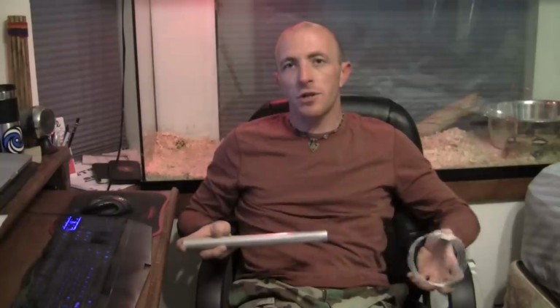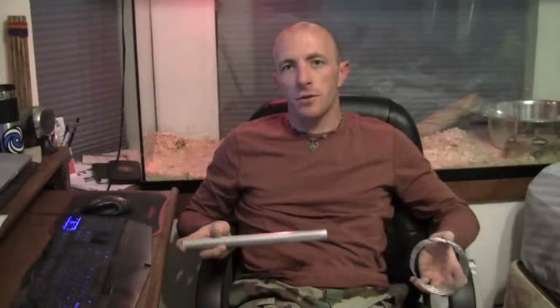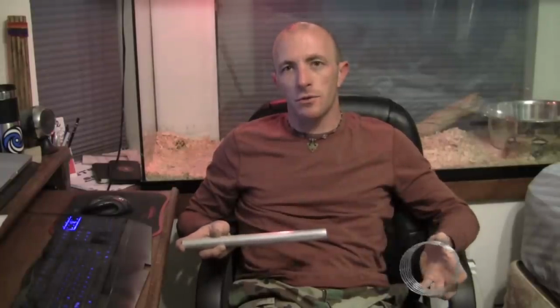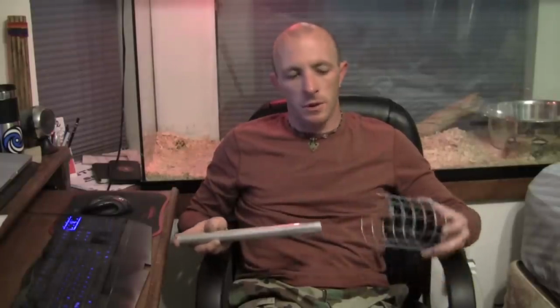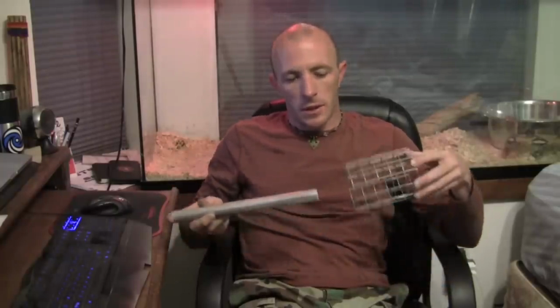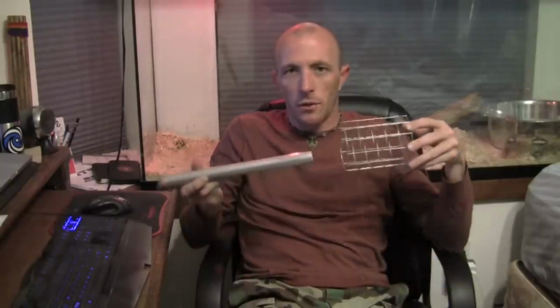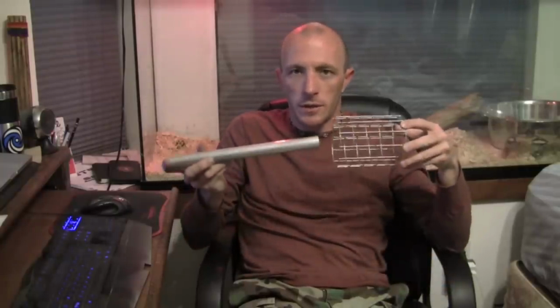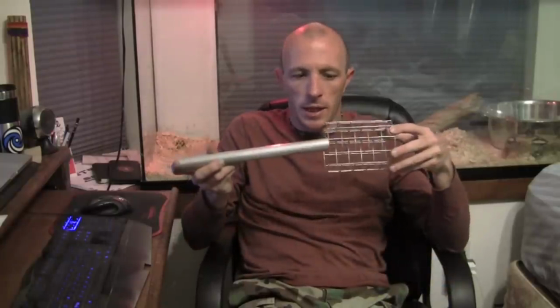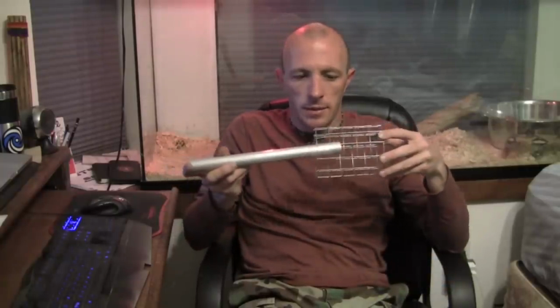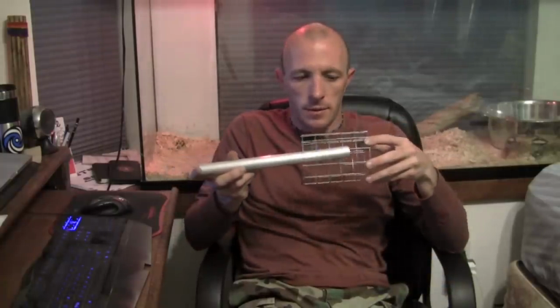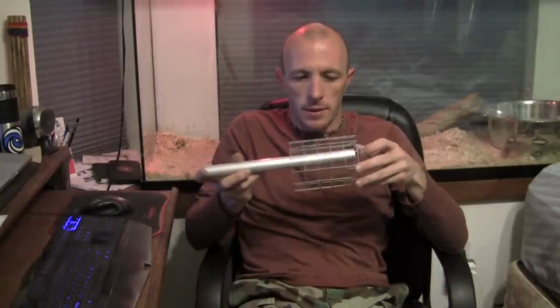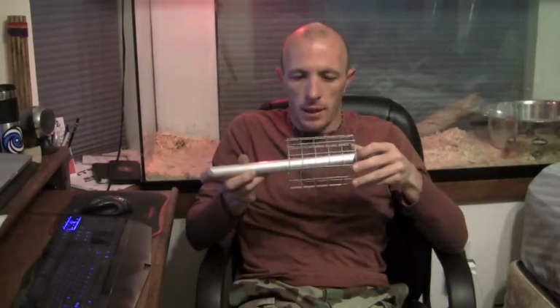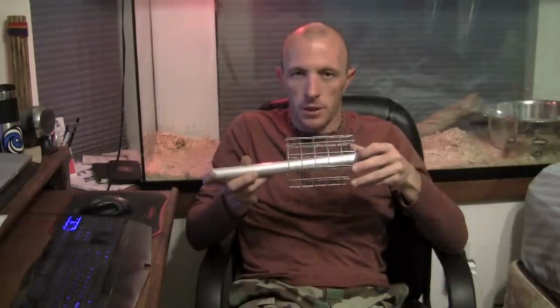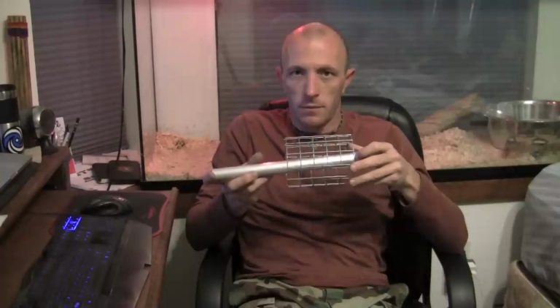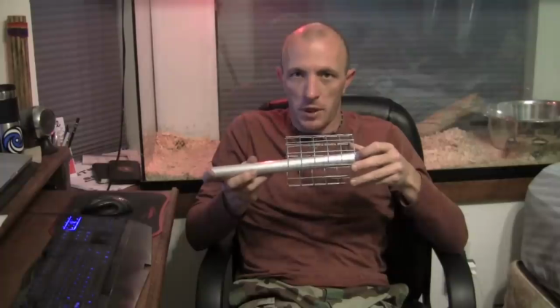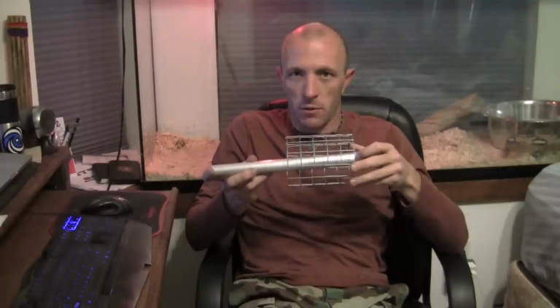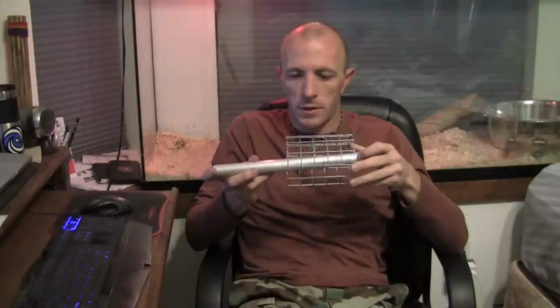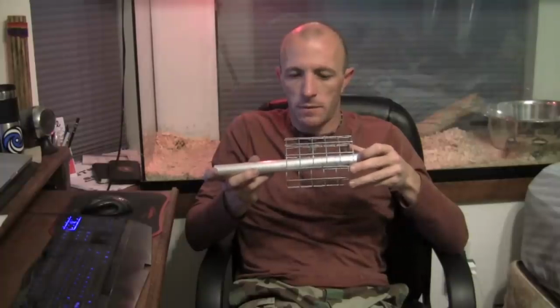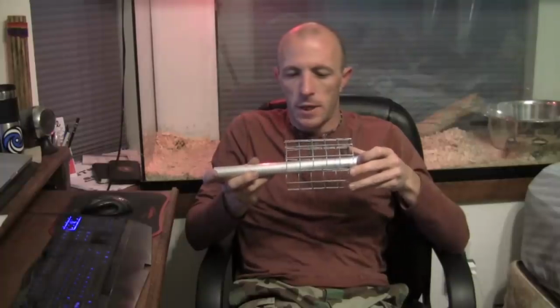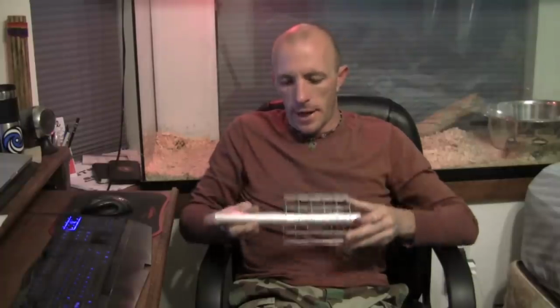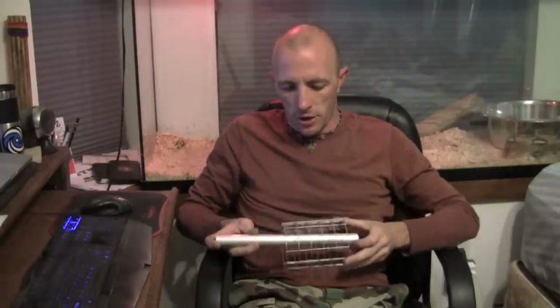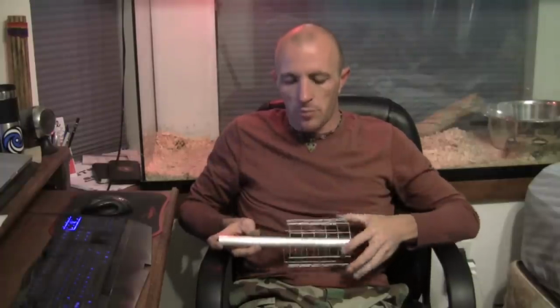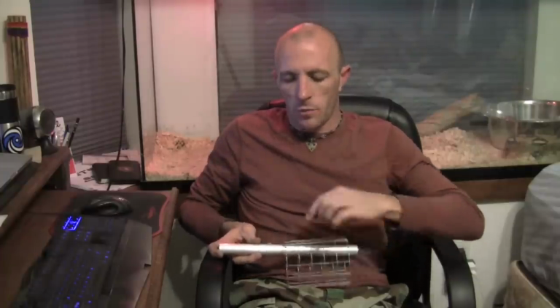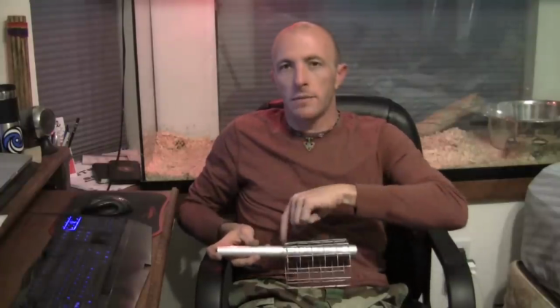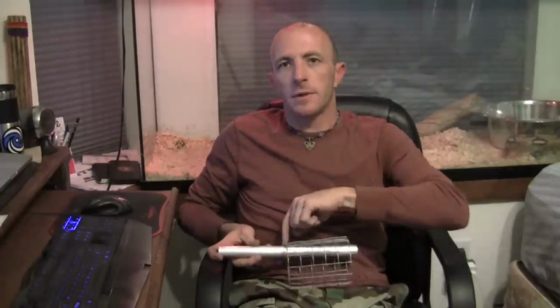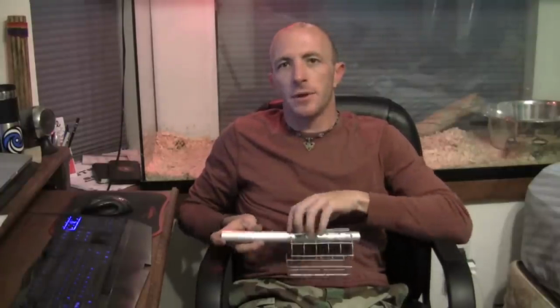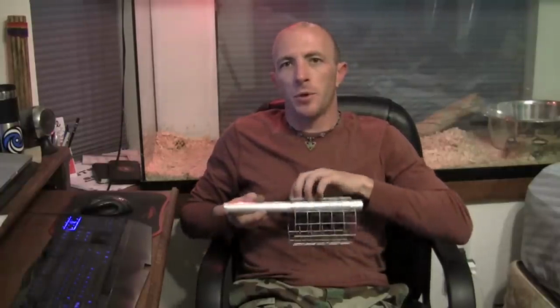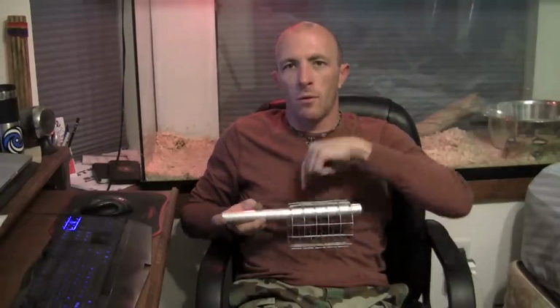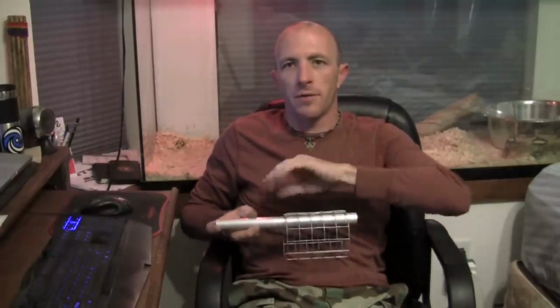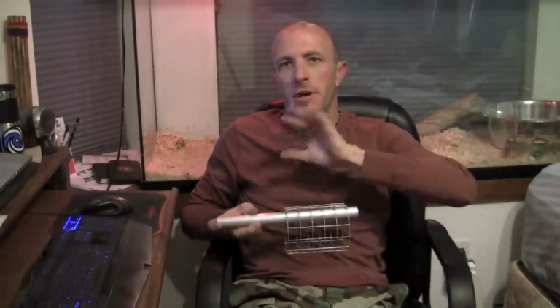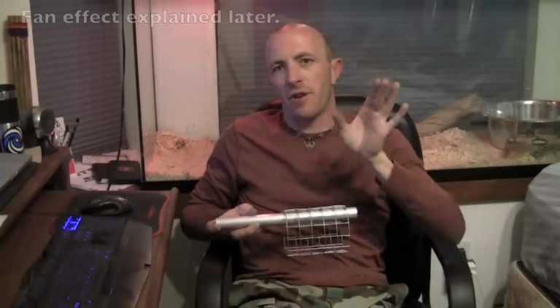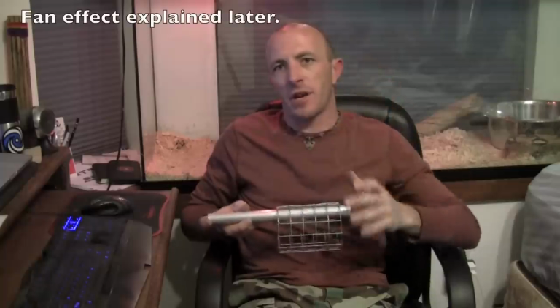Once you get those holes drilled, you can go ahead and slide the cage on, with the base of course, and now just the bottom one, you're going to put the wire through and make that fan effect.